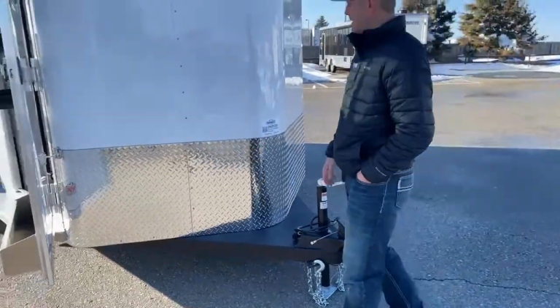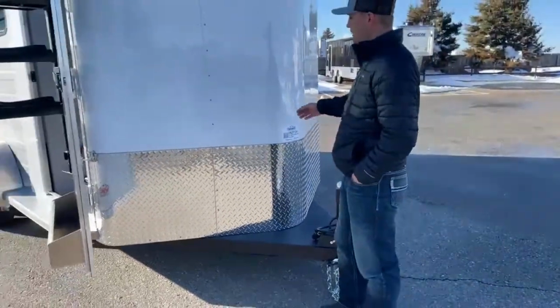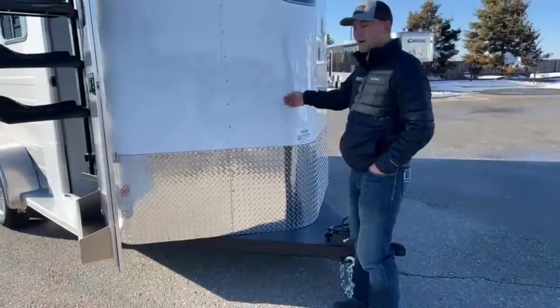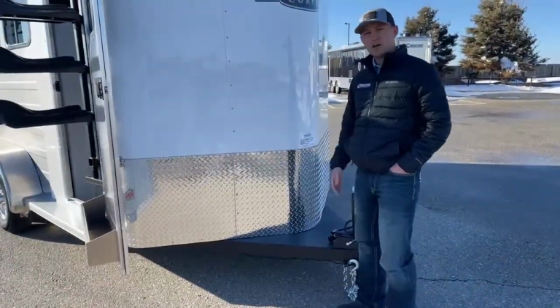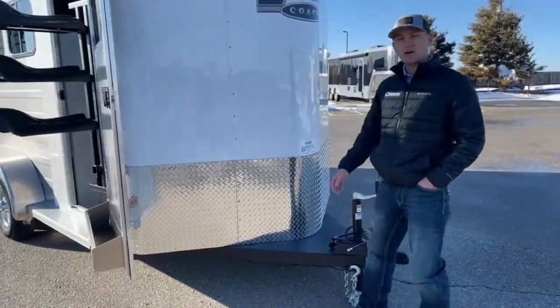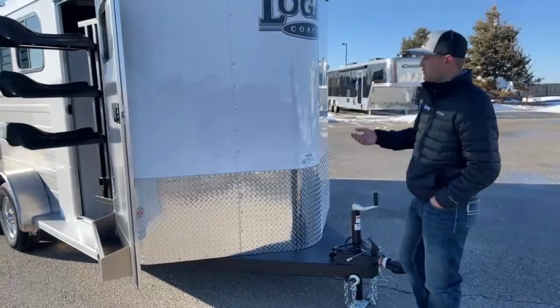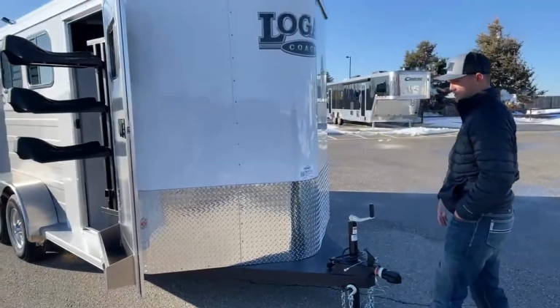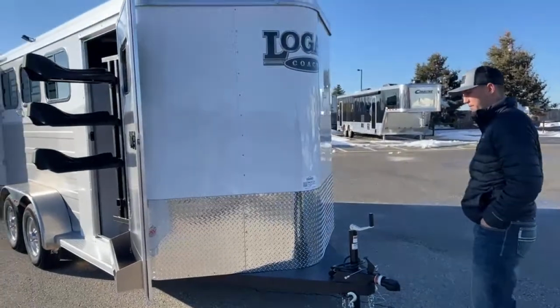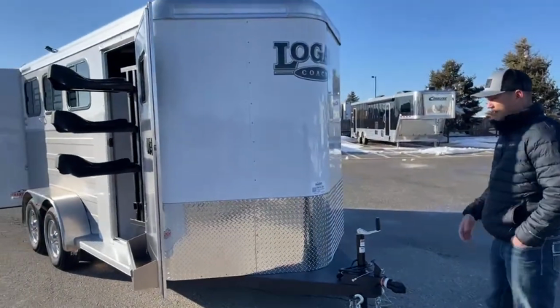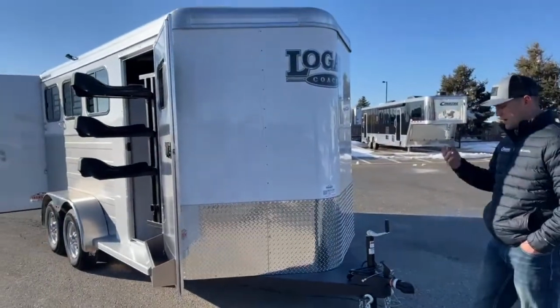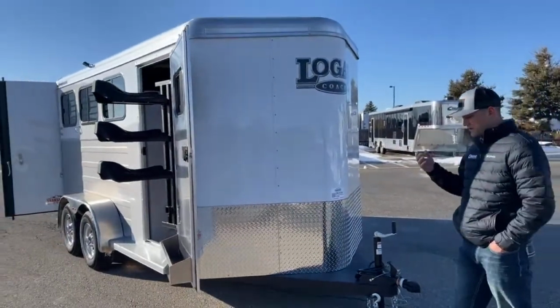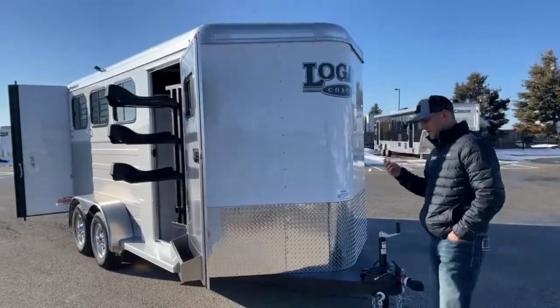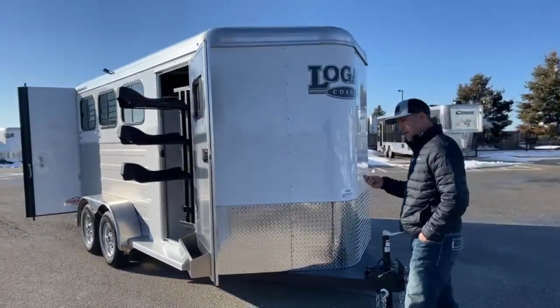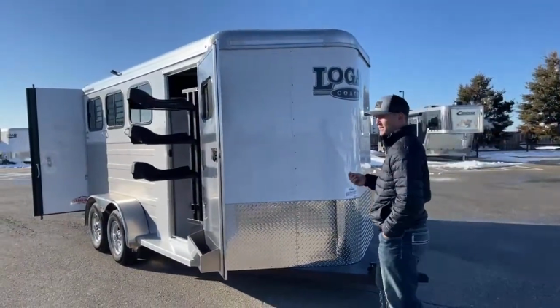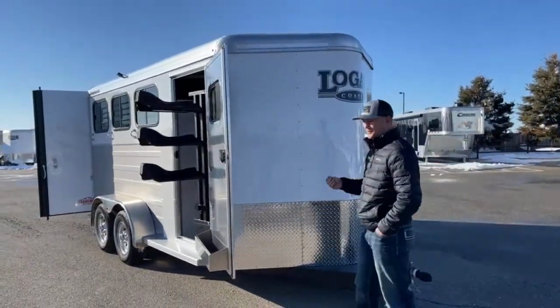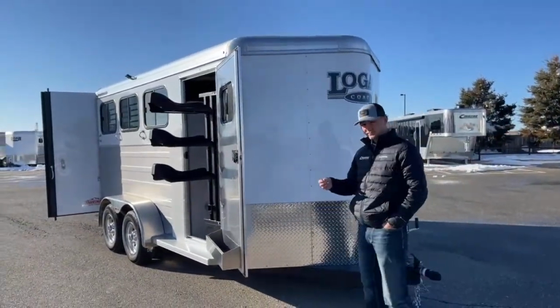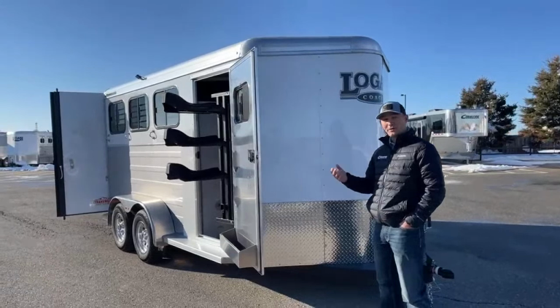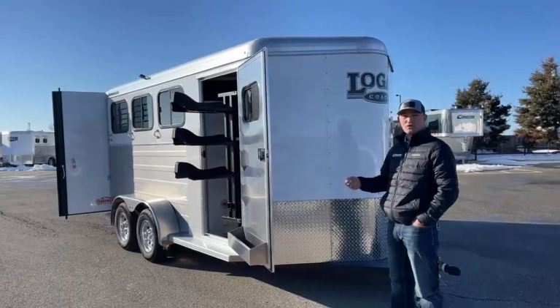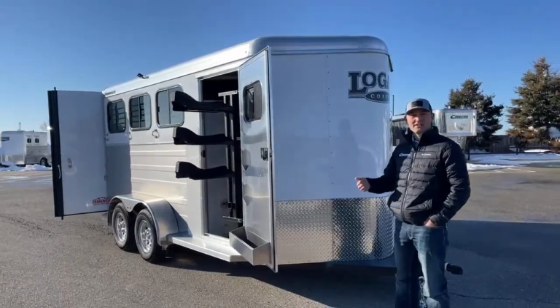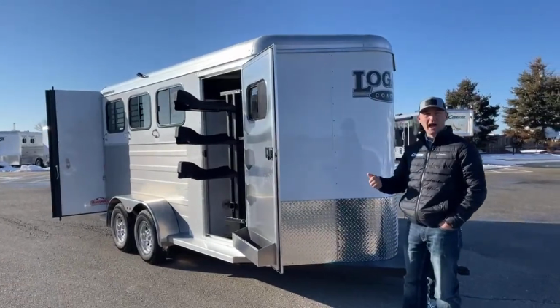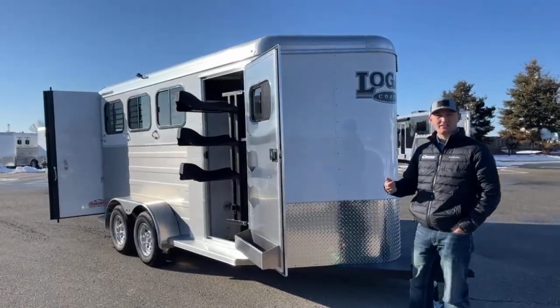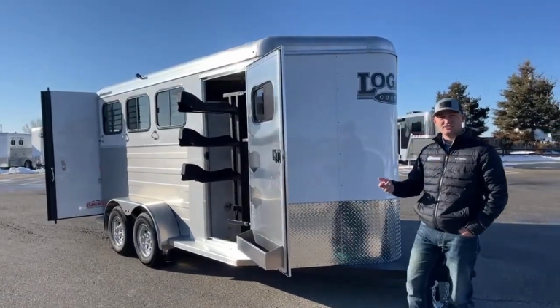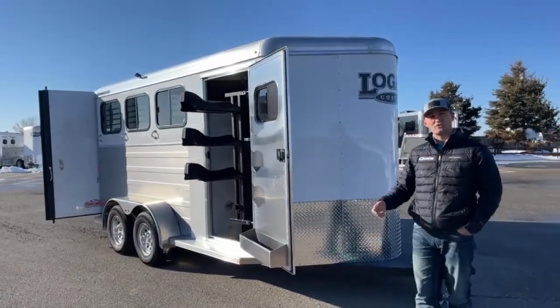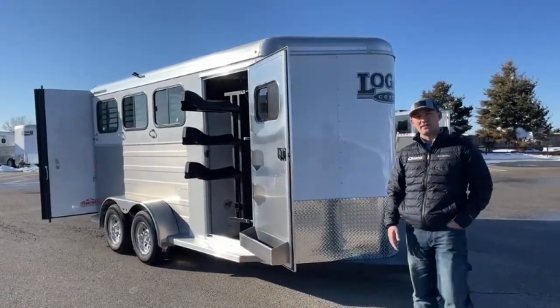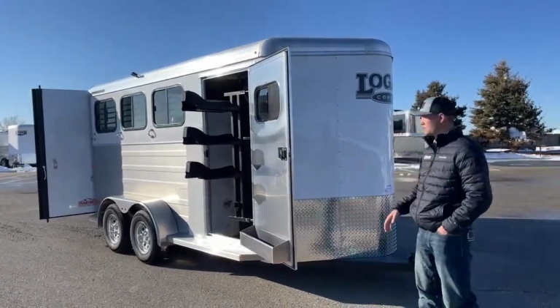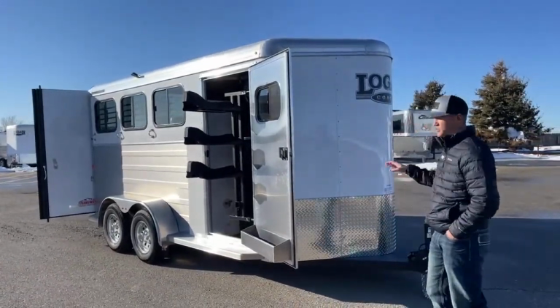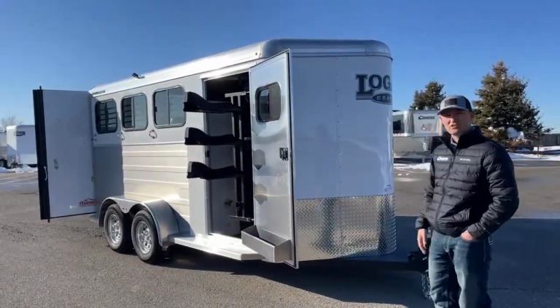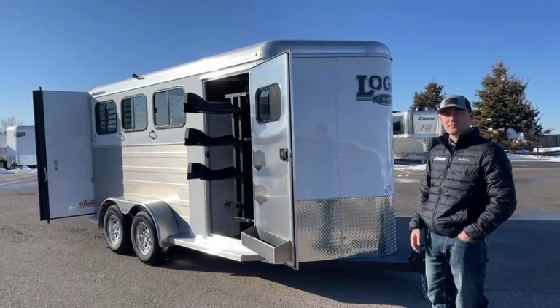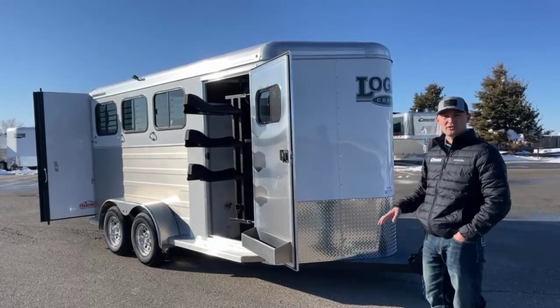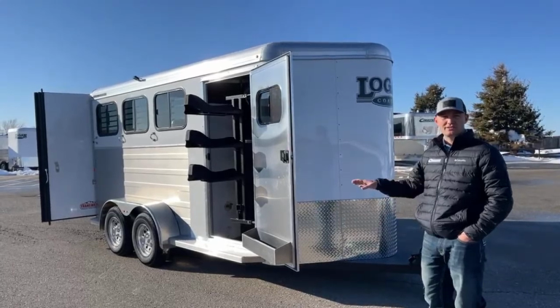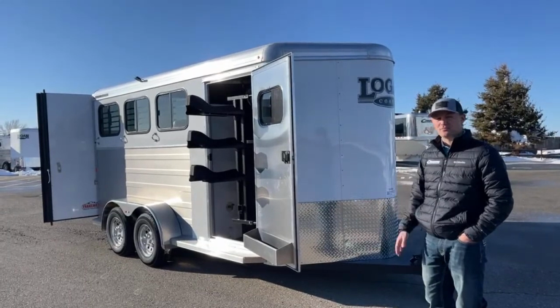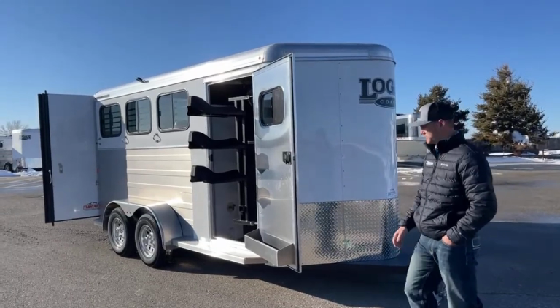This trailer is white in color. Logan's got quite a few colors to choose from. Their color palette is more grays, blacks, slates, charcoals — stuff like that. But they do have some pretty cool colors to pick from if you're ordering a standard model Bullseye.